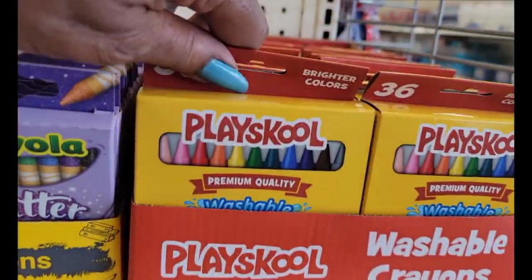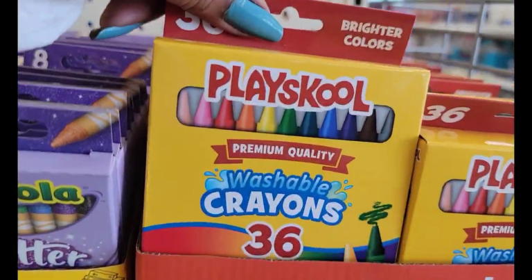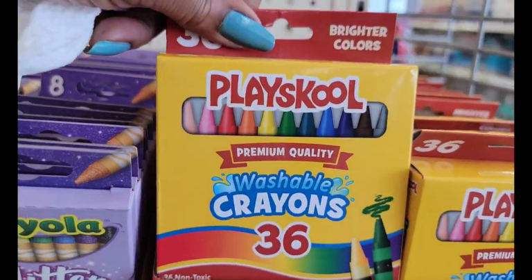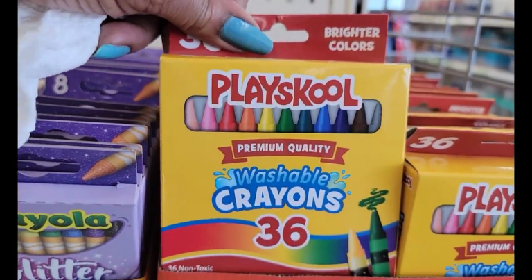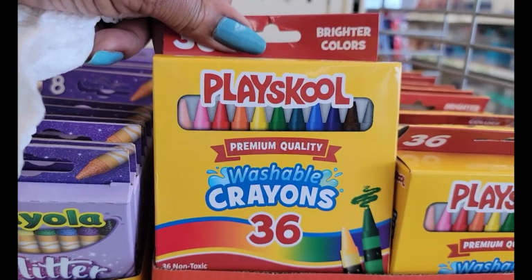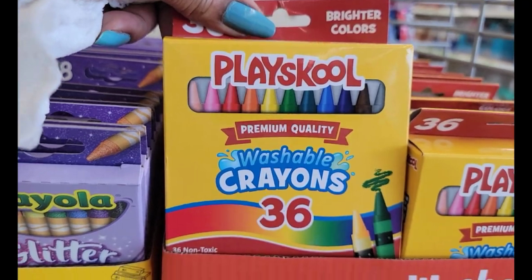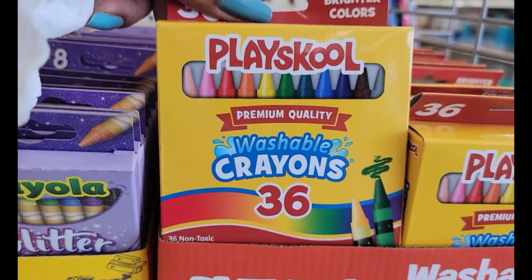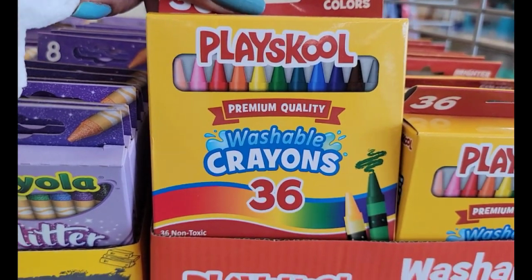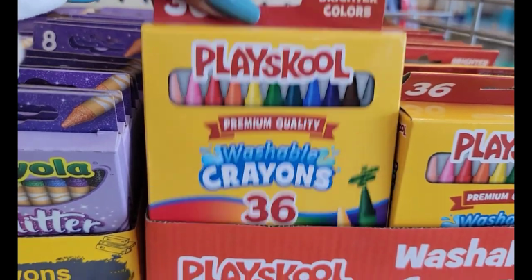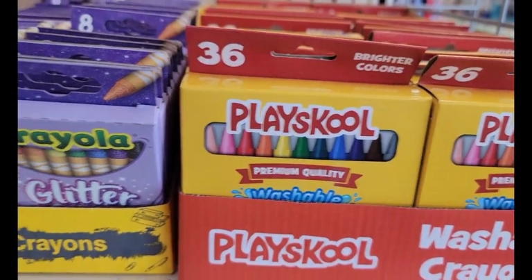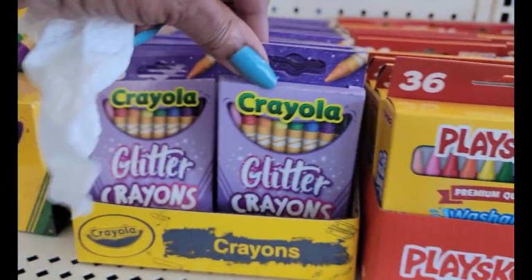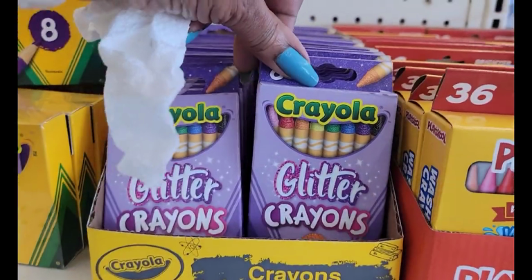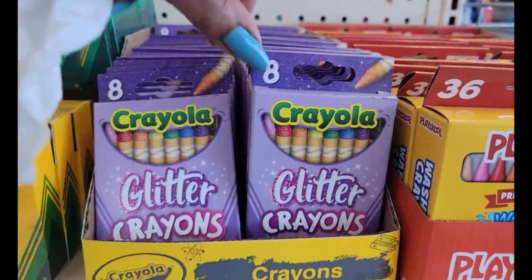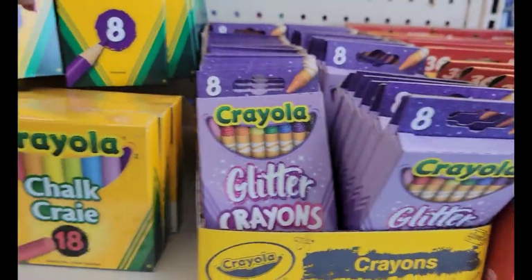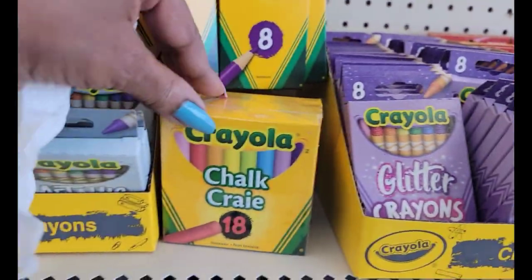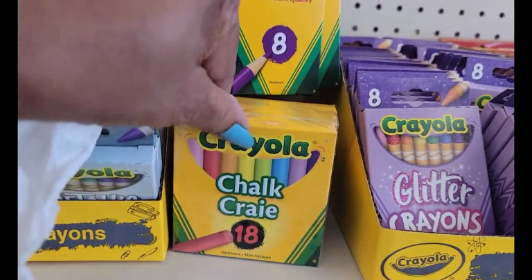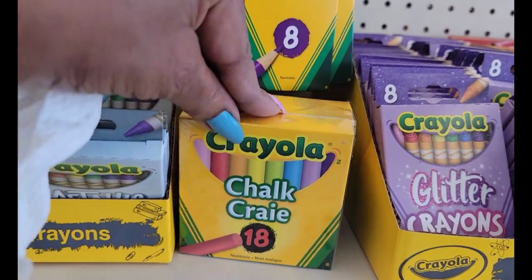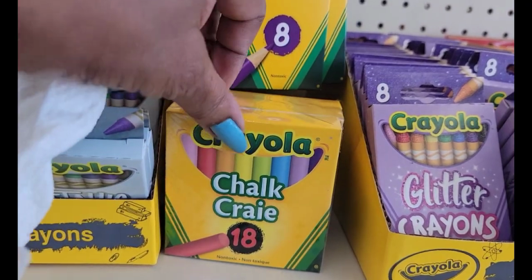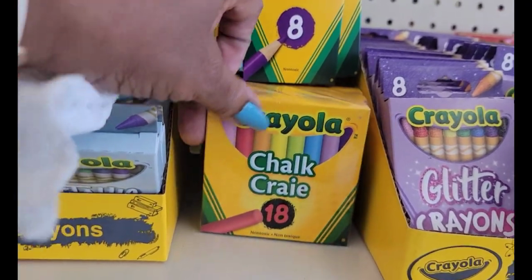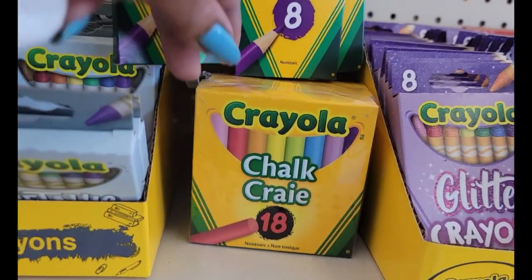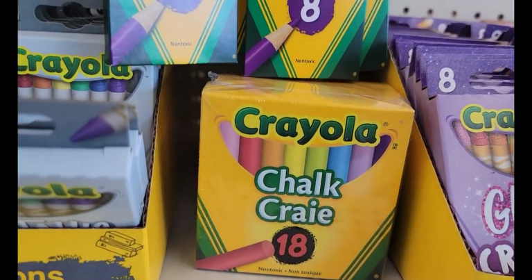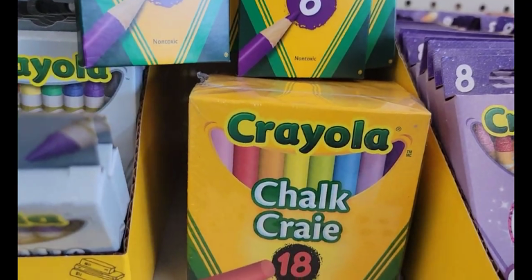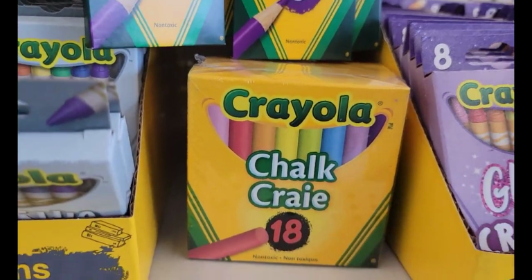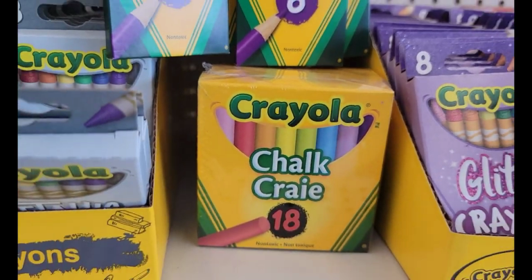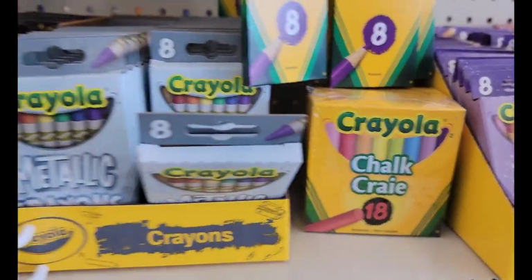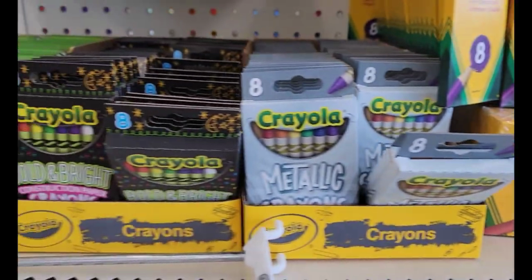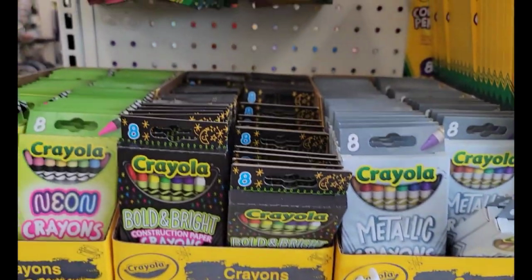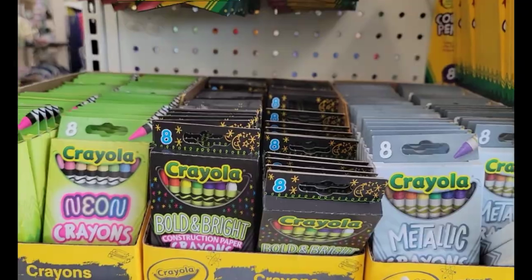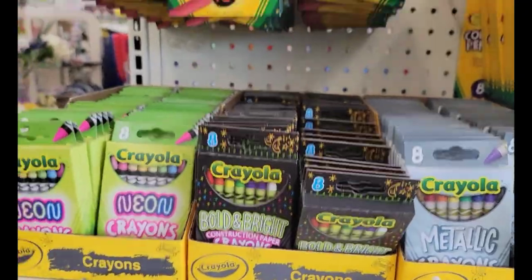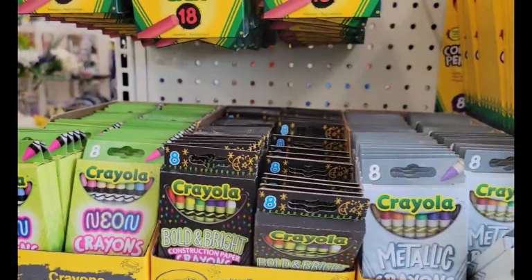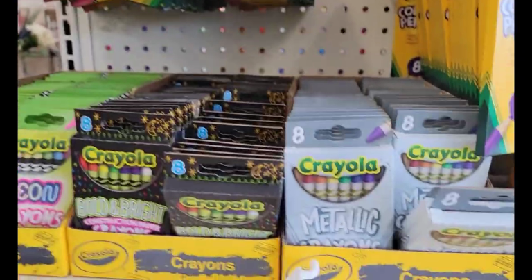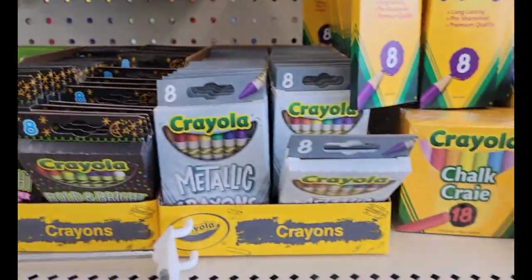We have the Playskool washable crayons, 36. Glitter crayons, and that's the Crayola chalk, 18 count.